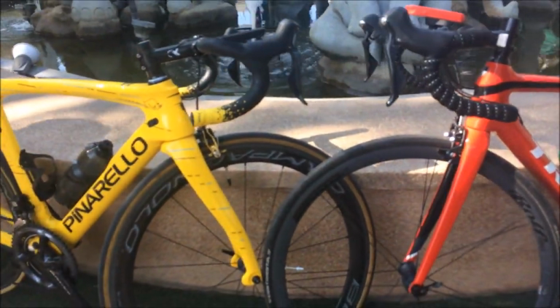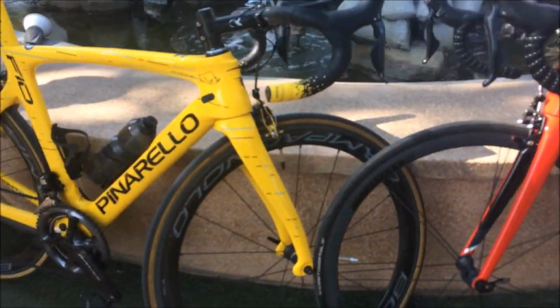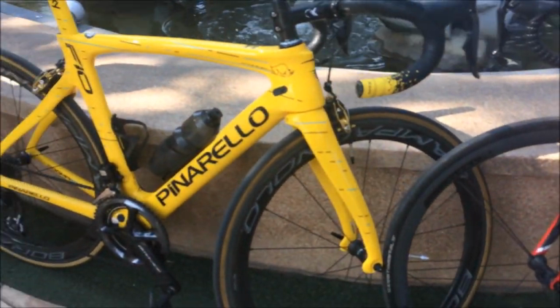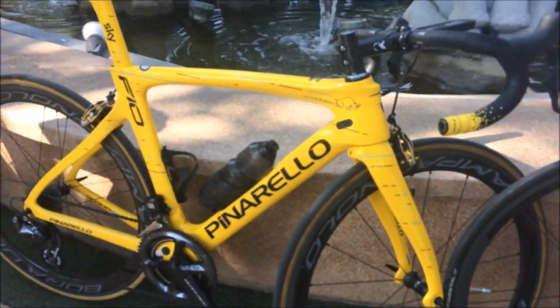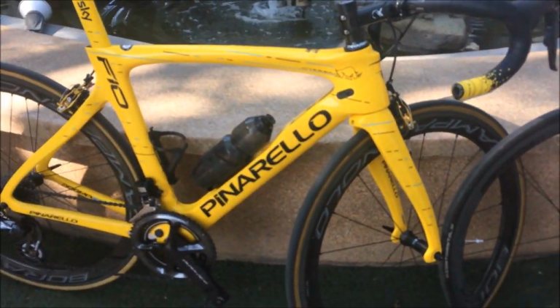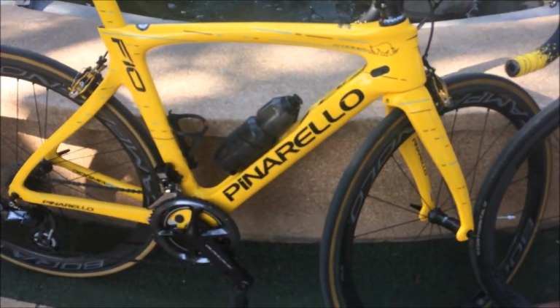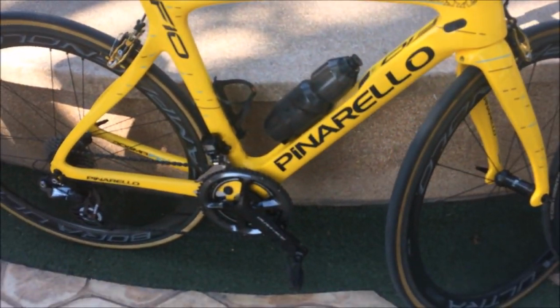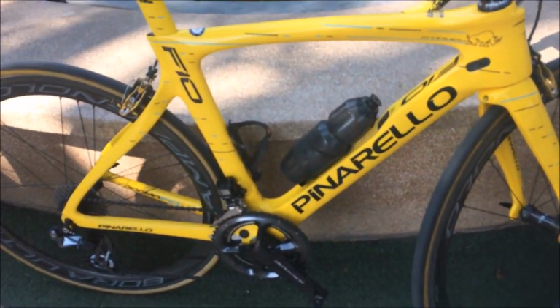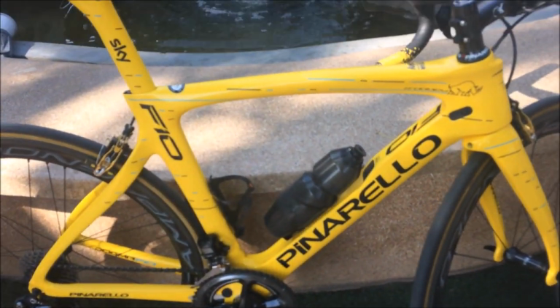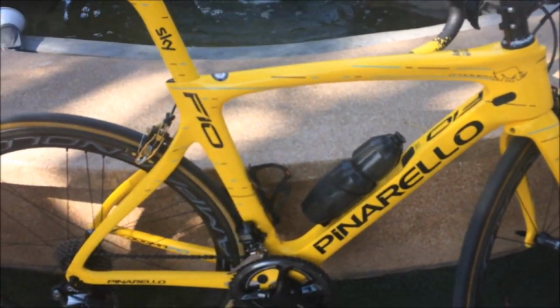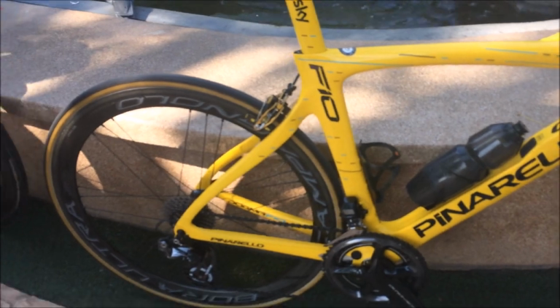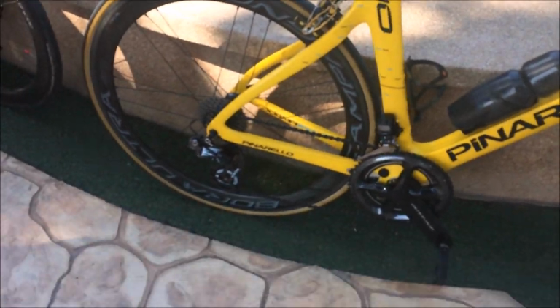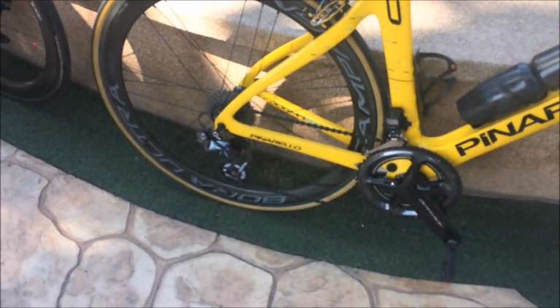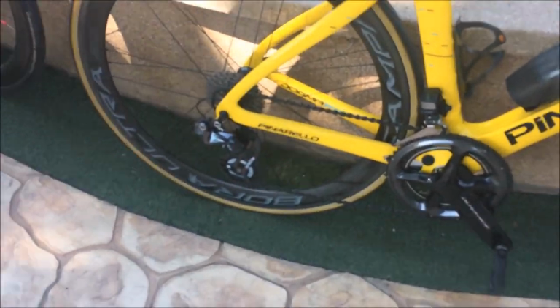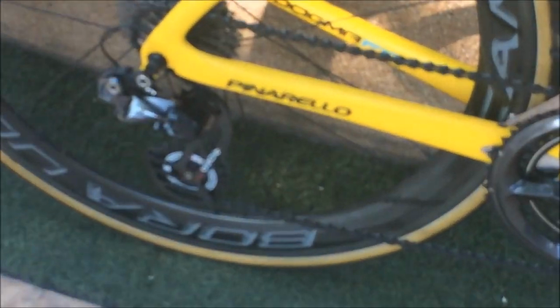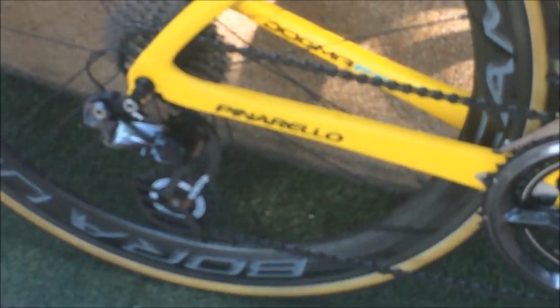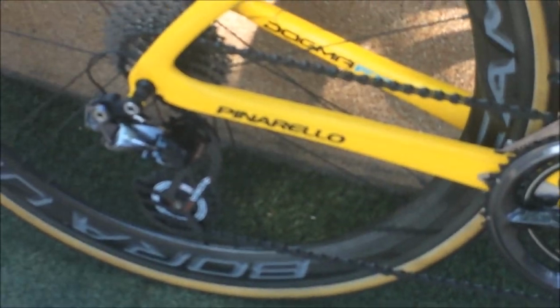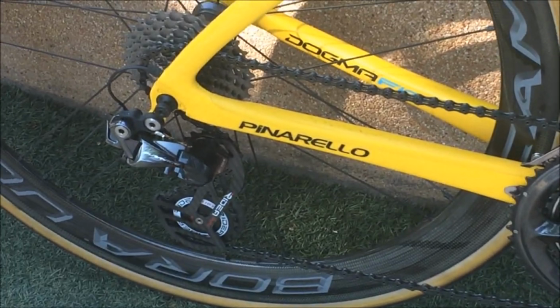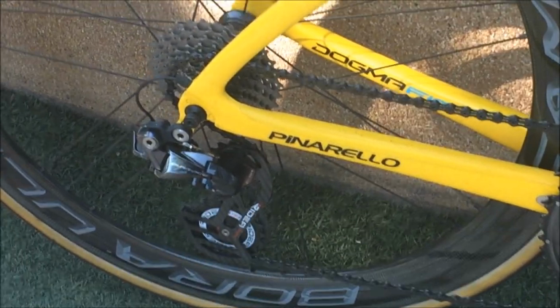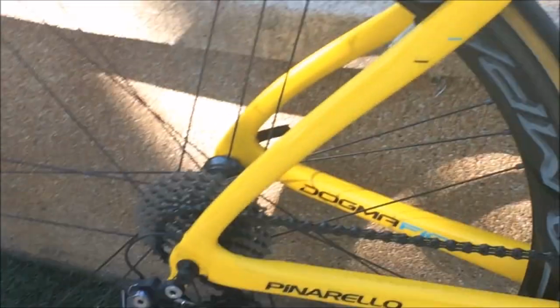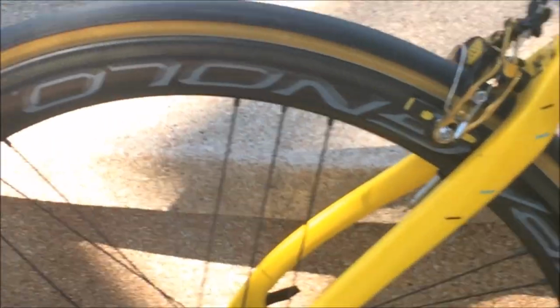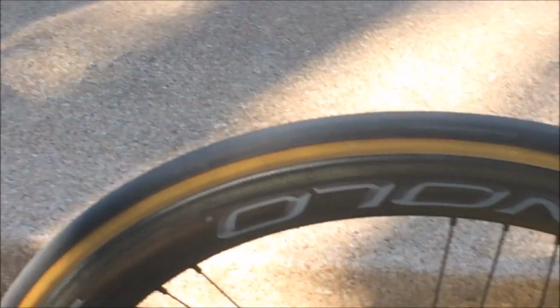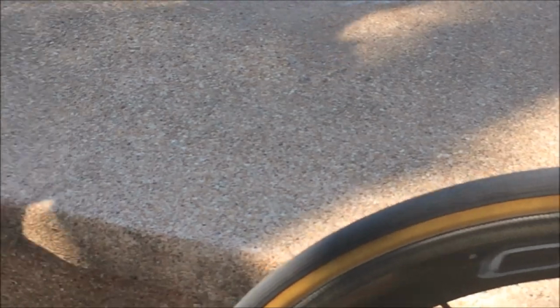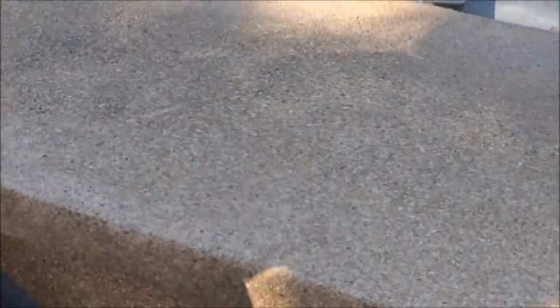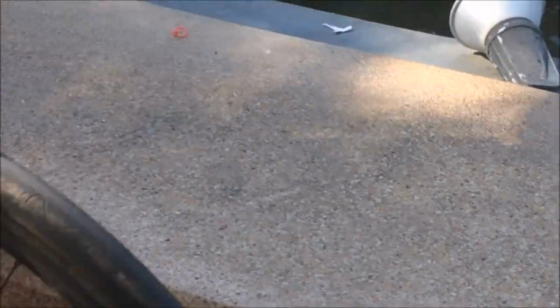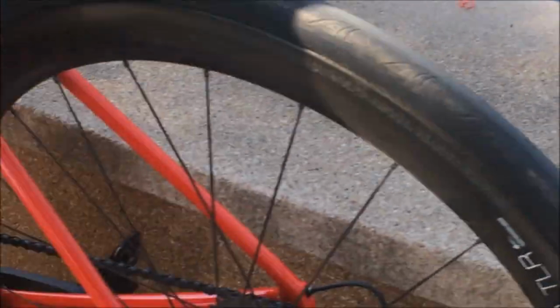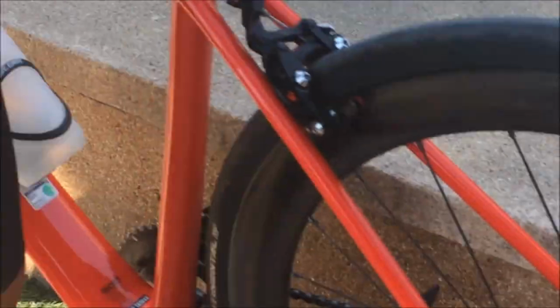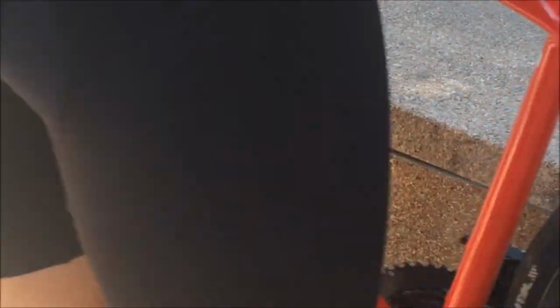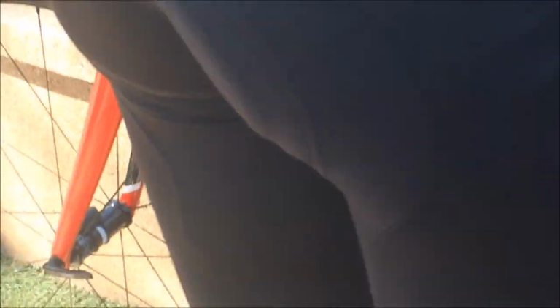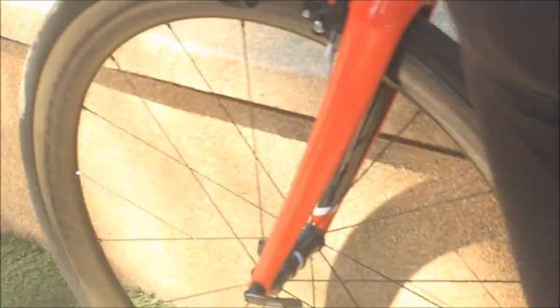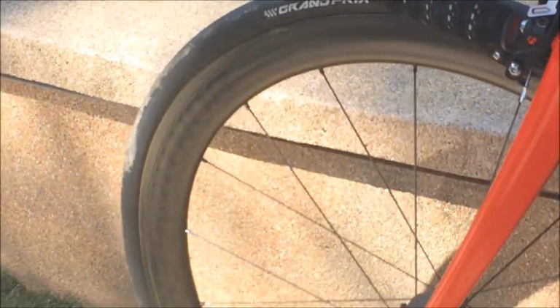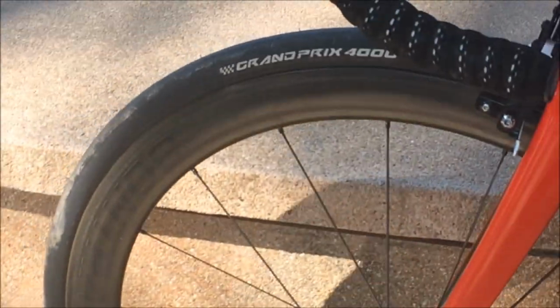We then have the nicest thing I've ever seen: a yellow Chris Froome Special Edition Pinarello with Shimano Dura-Ace 9150 with the power meter with oversized pulley wheels, Campagnolo Bora Ultra 50 and S-Works Turbo Cotton tubulars.